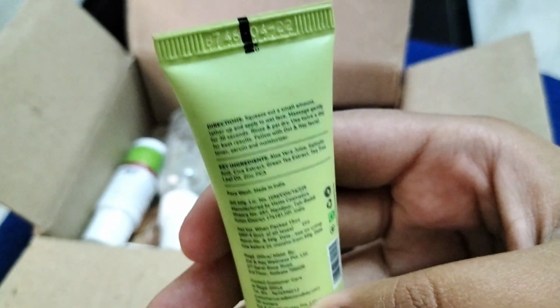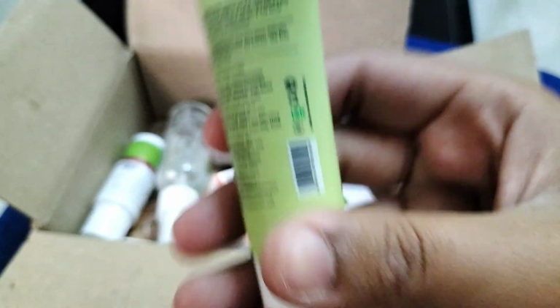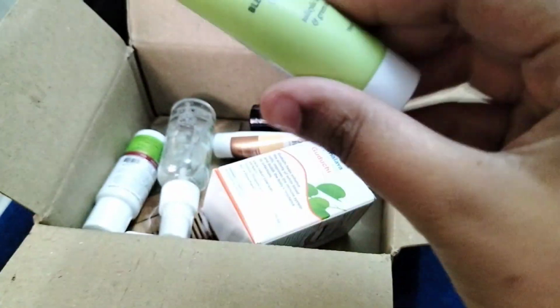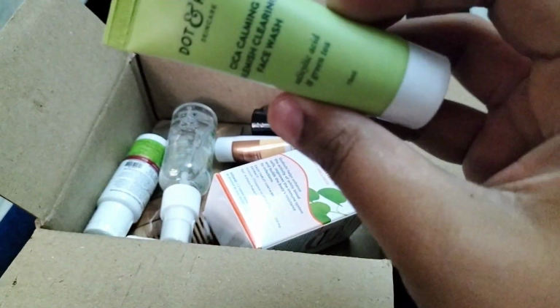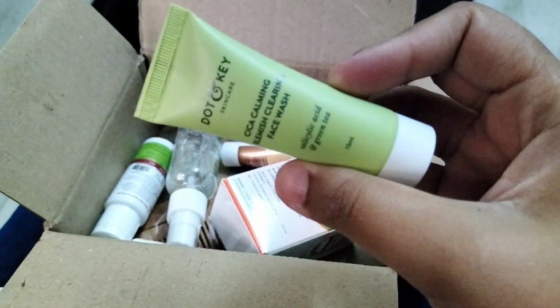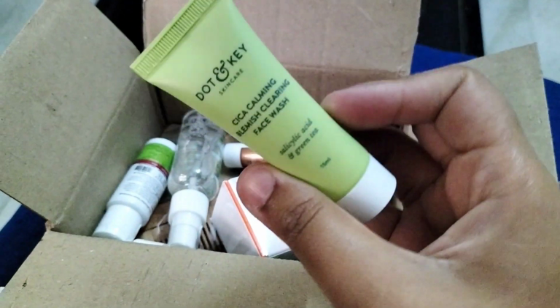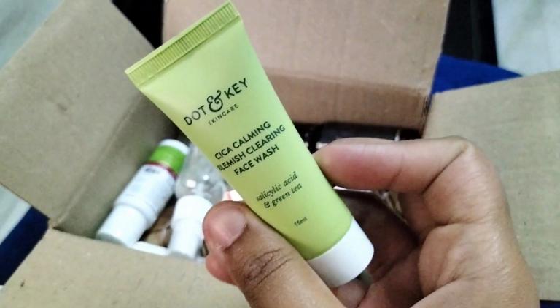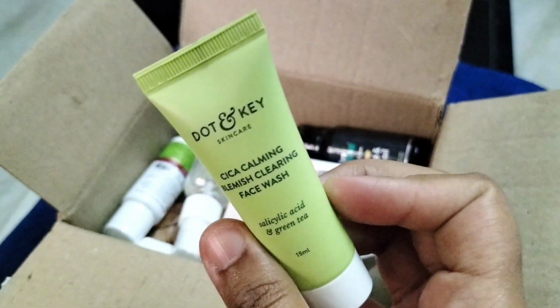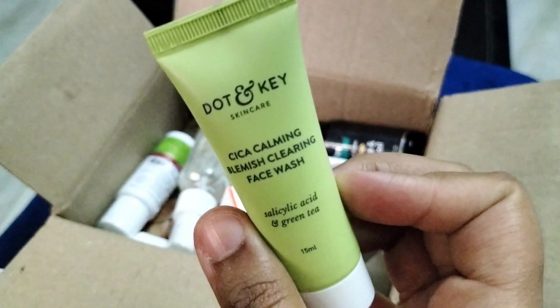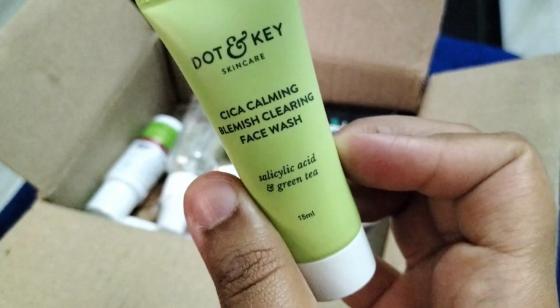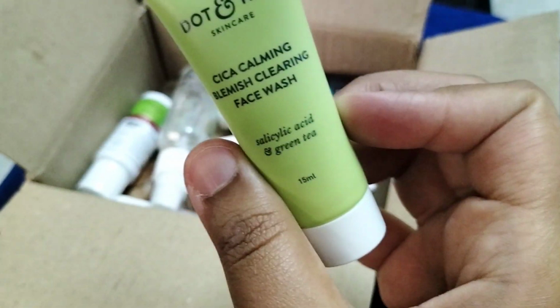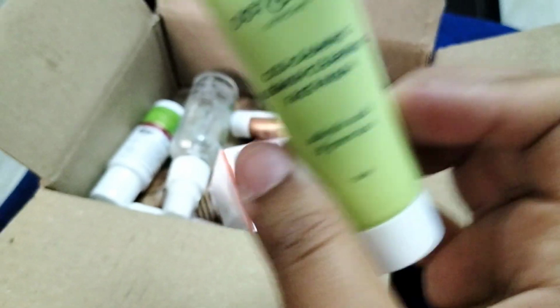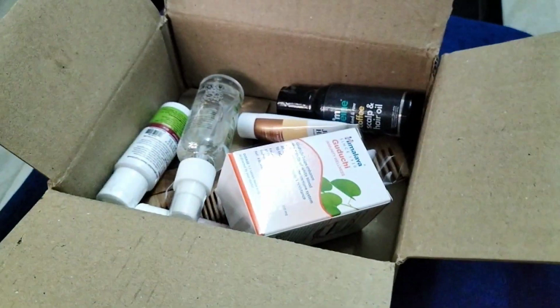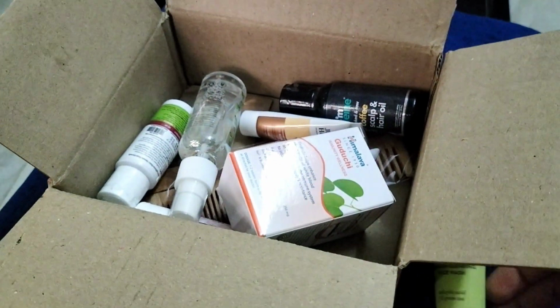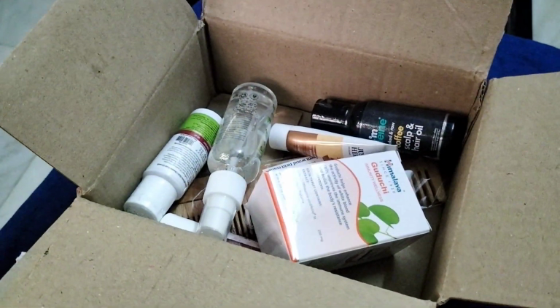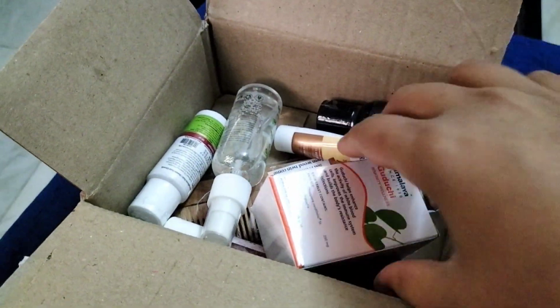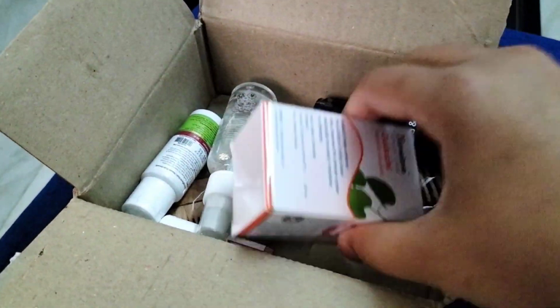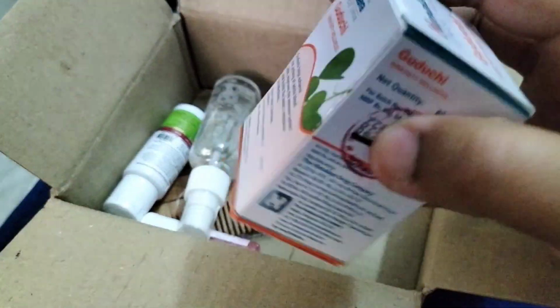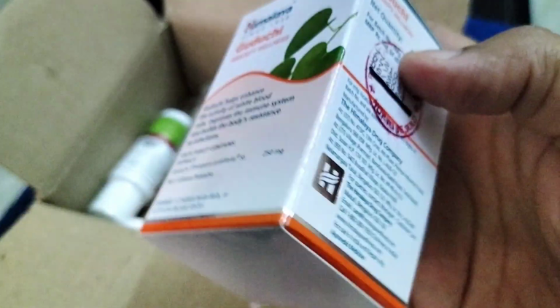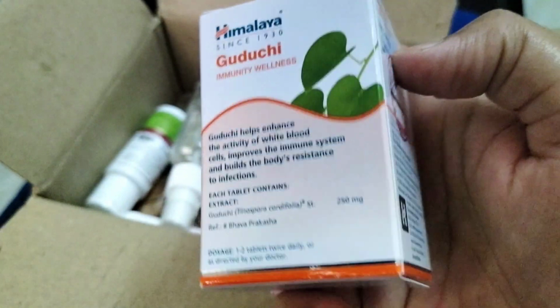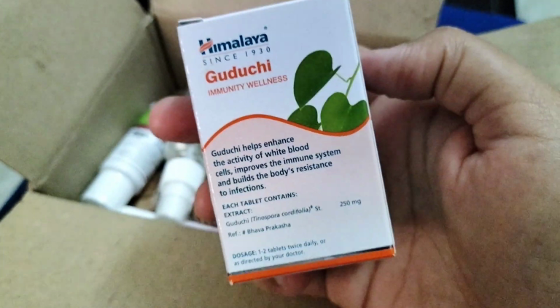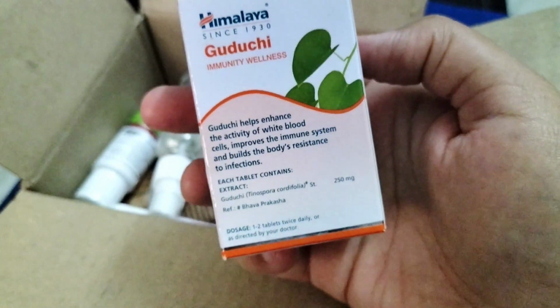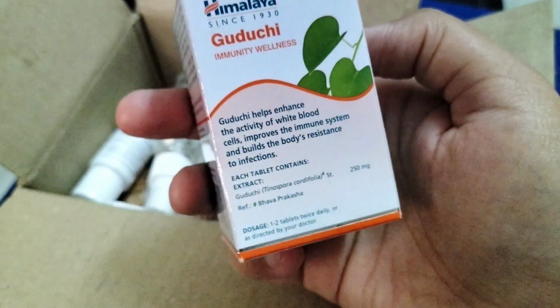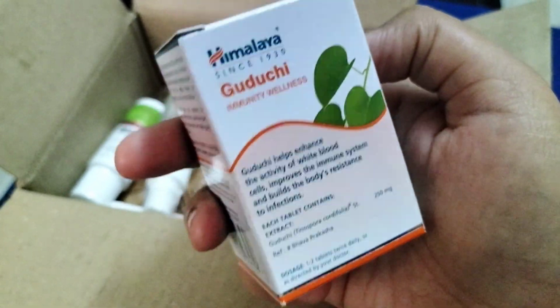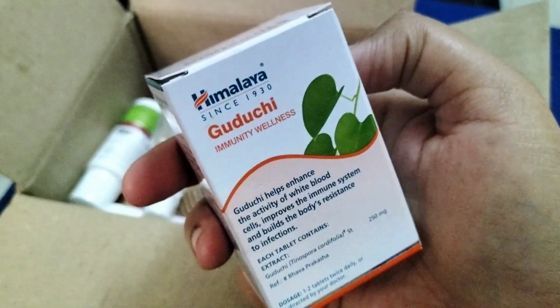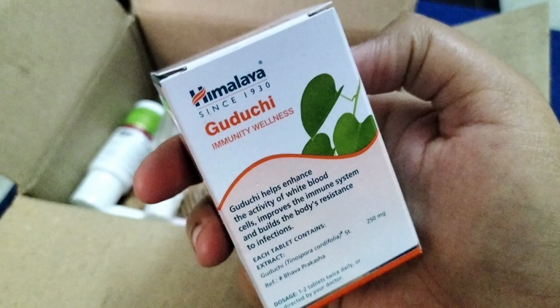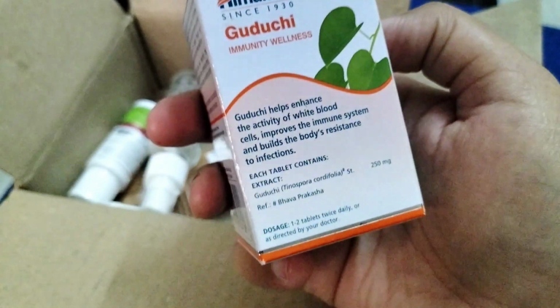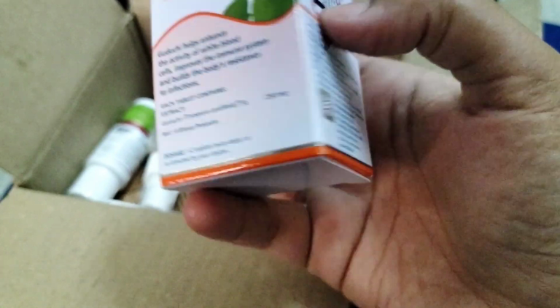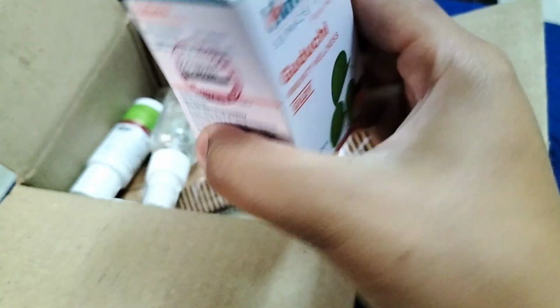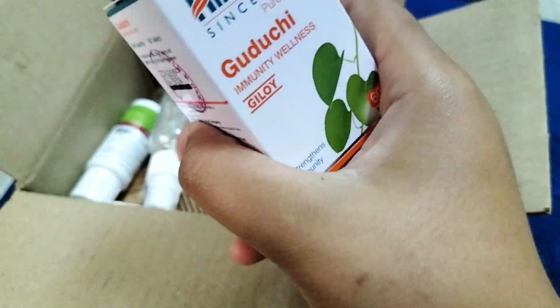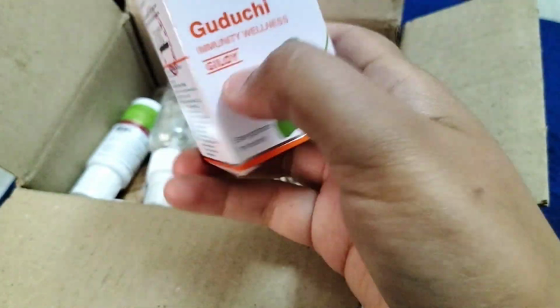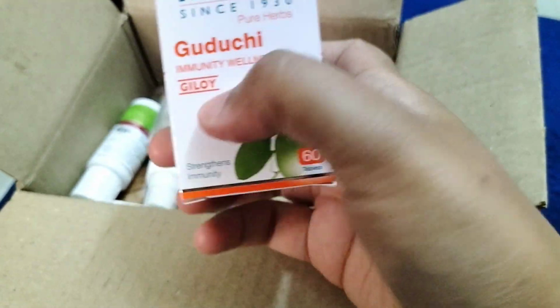It contains Salicylic Acid and Green Tea. The third product I received is Himalaya Geloi Tablets — it has 60 tablets.